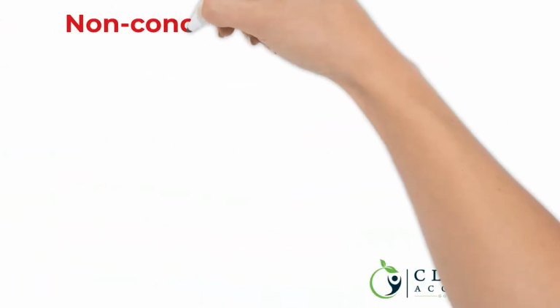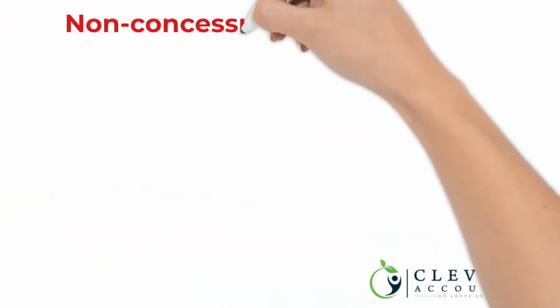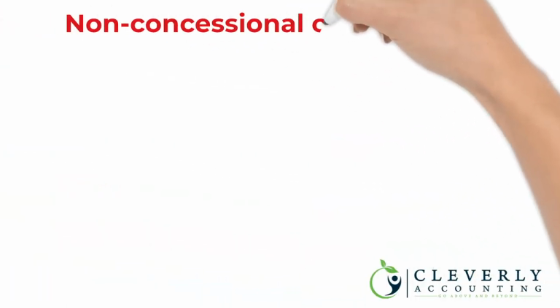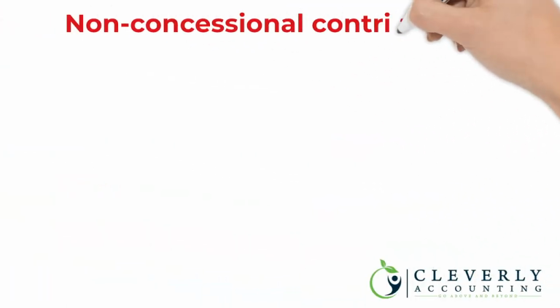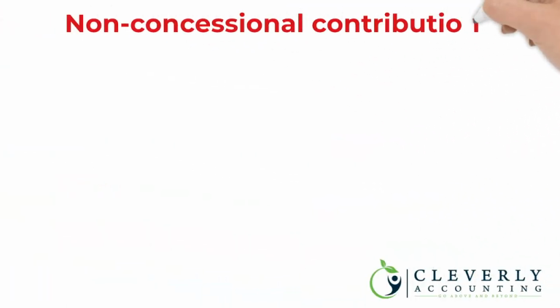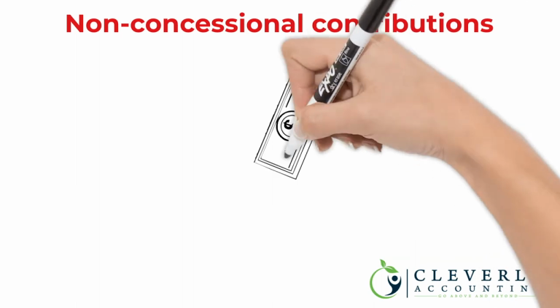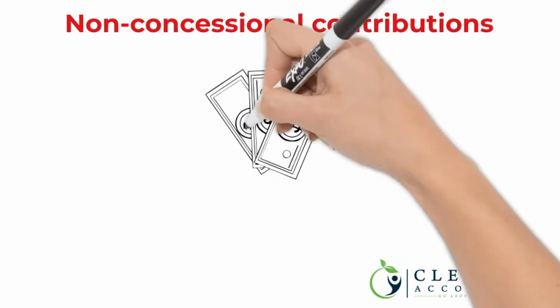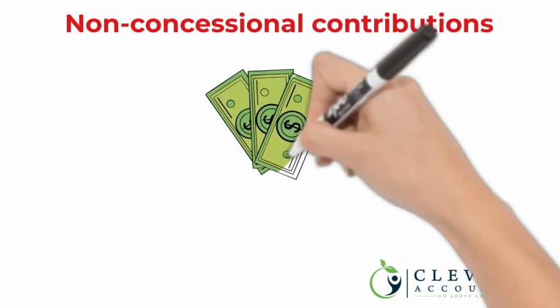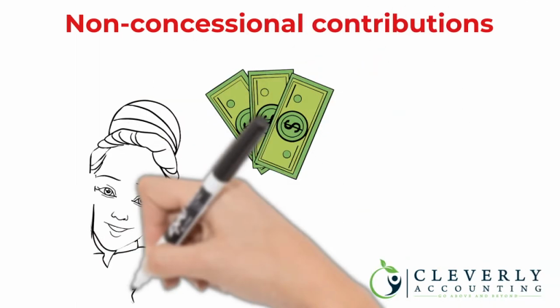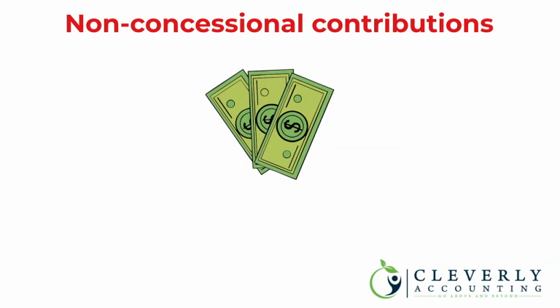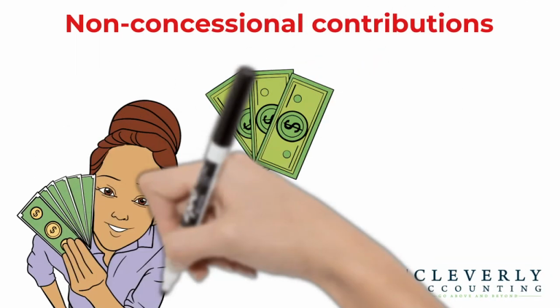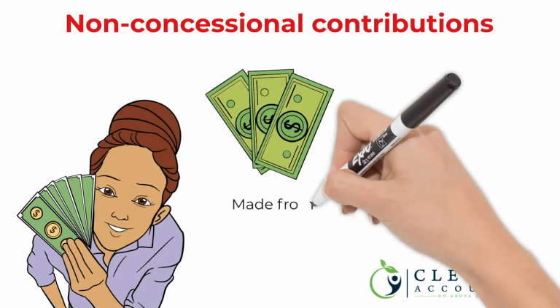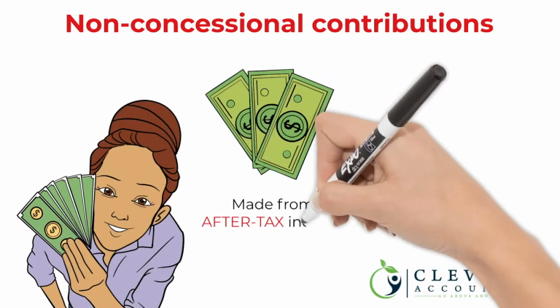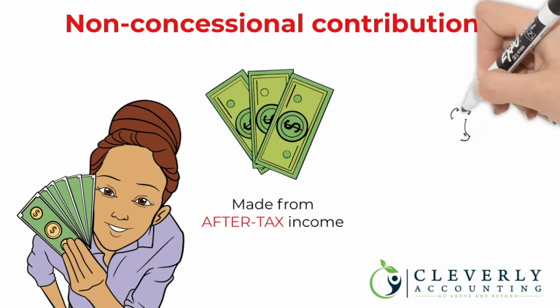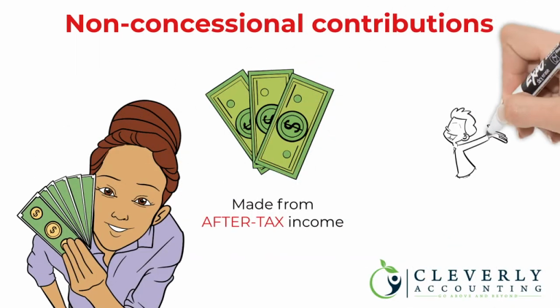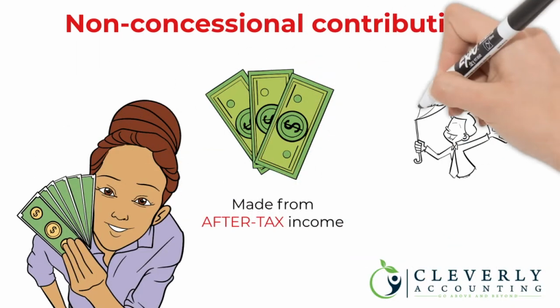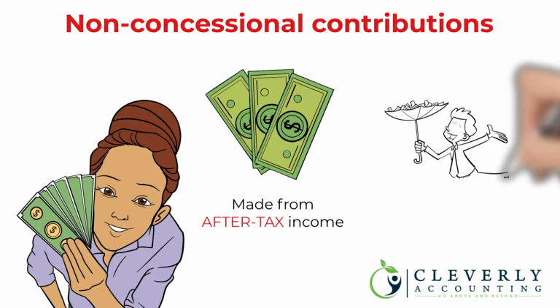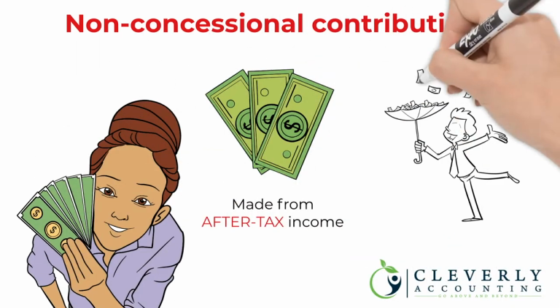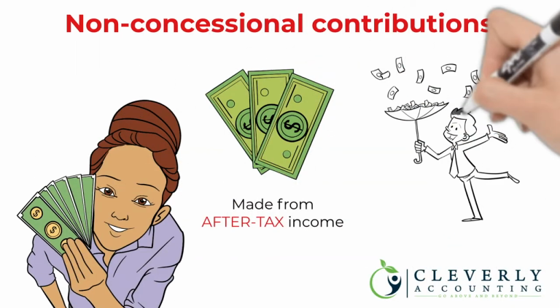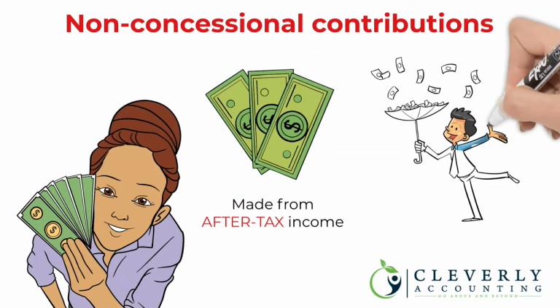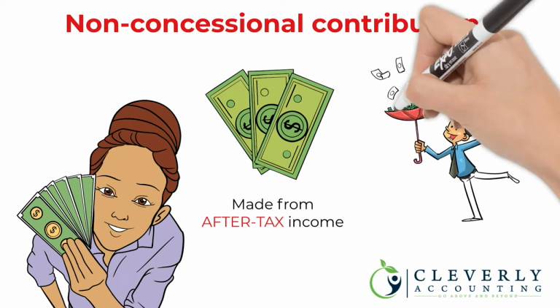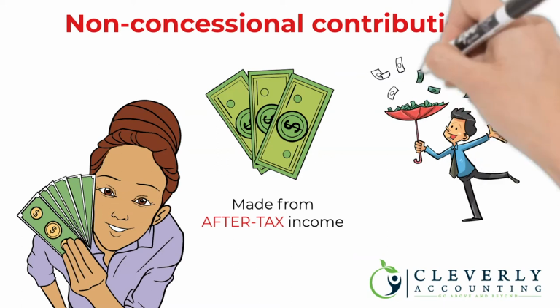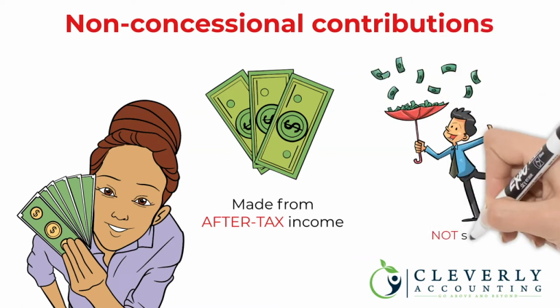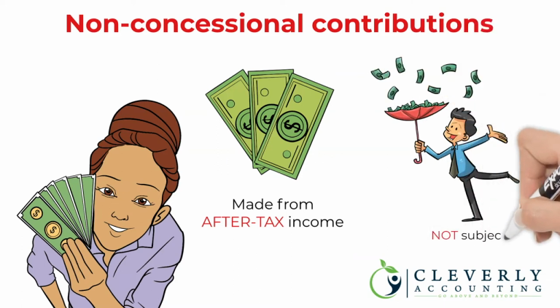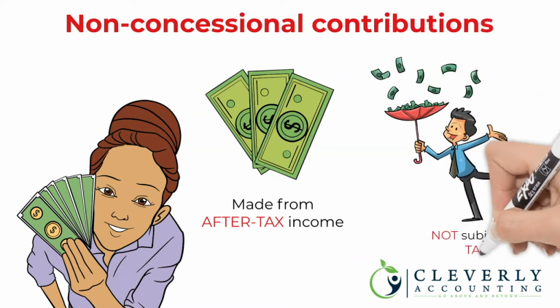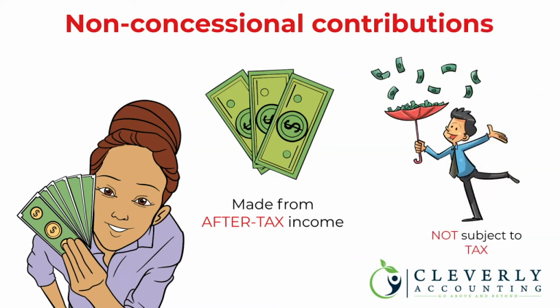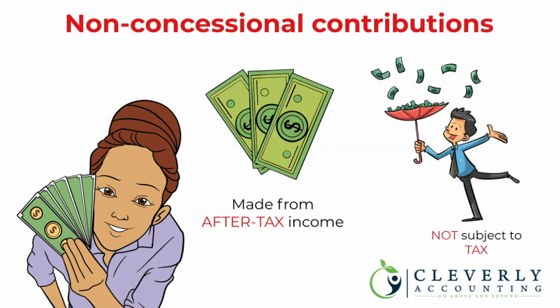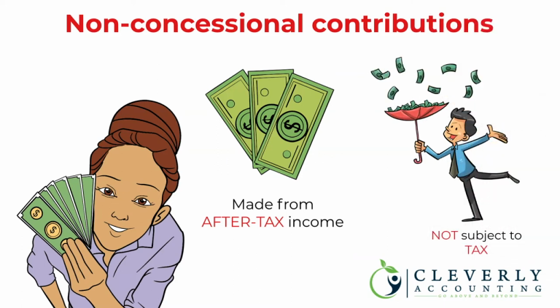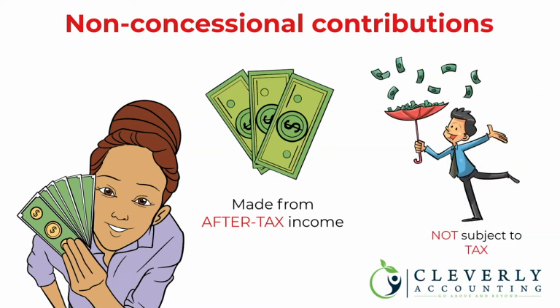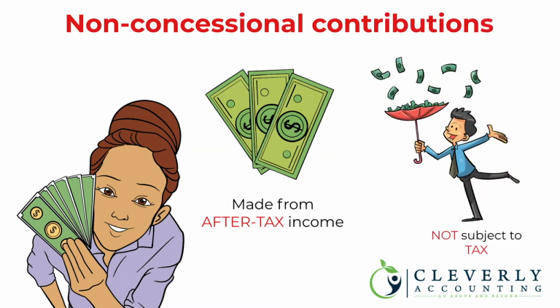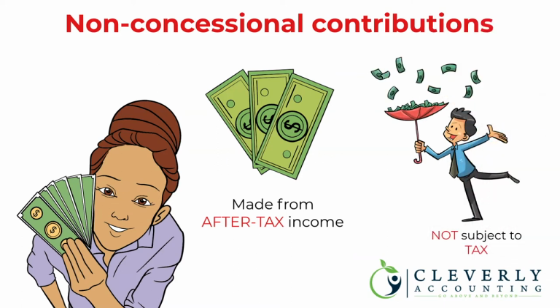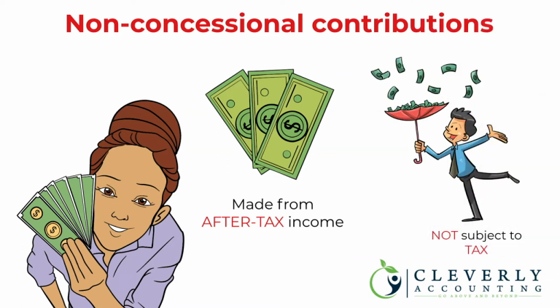Non-concessional contributions are contributions made from your after-tax income. They are not tax deductible to the payer and not subject to tax in the hands of the super fund.